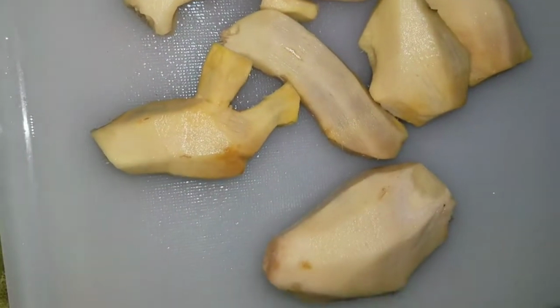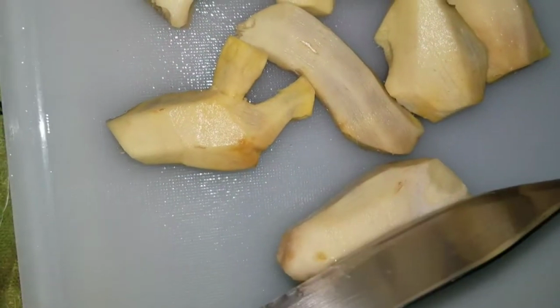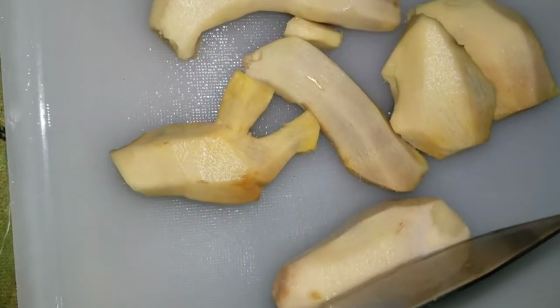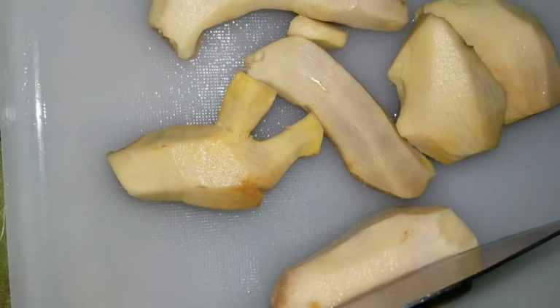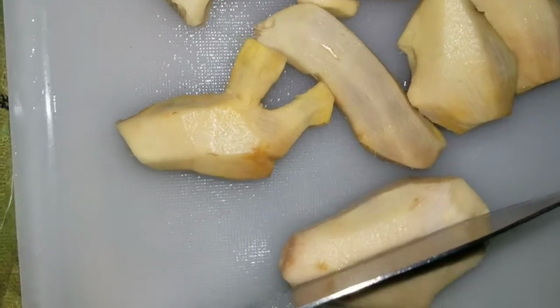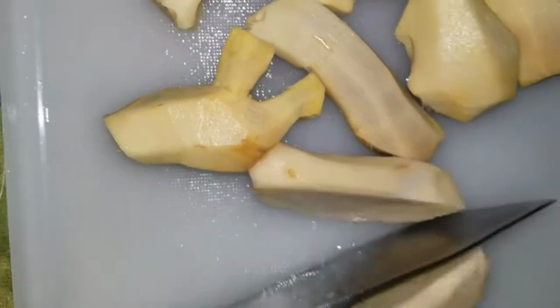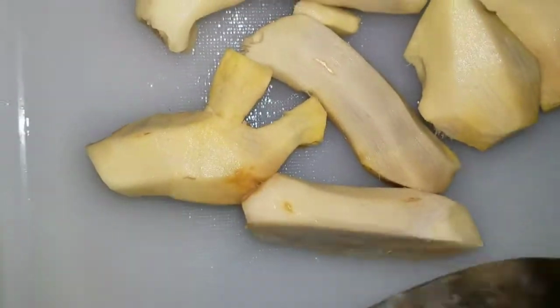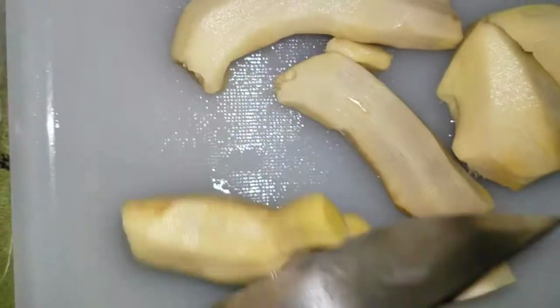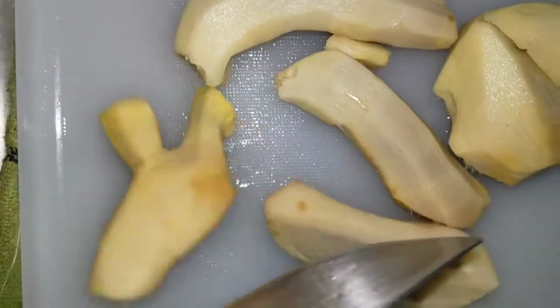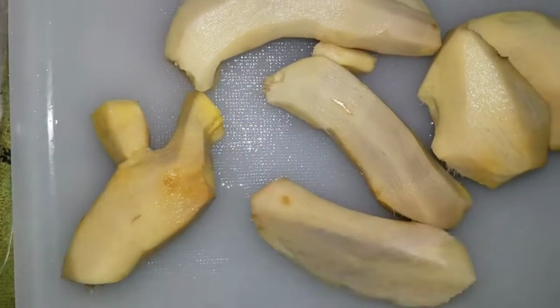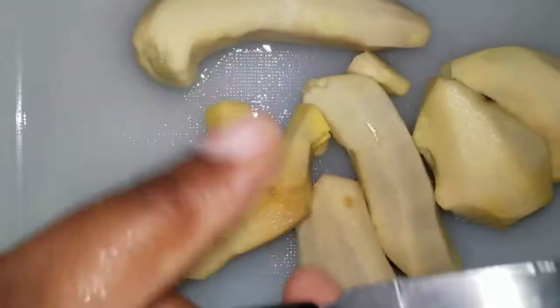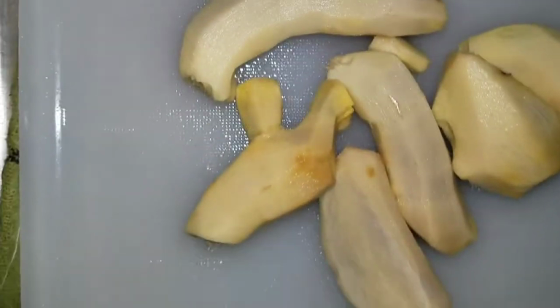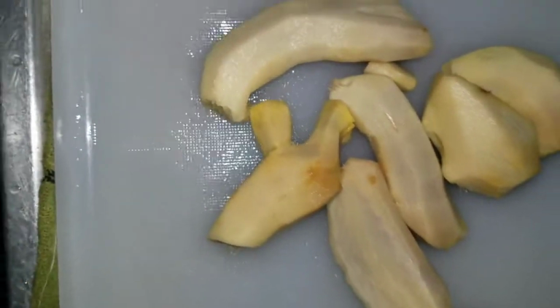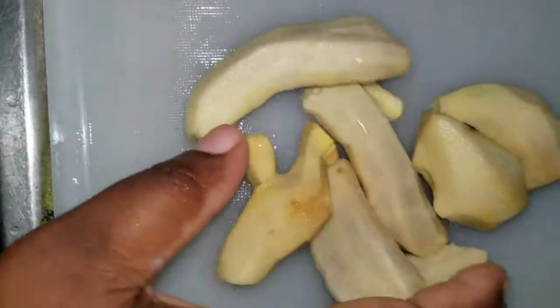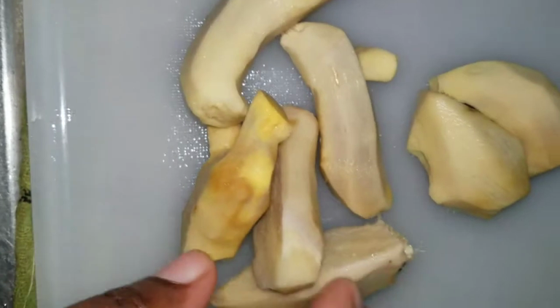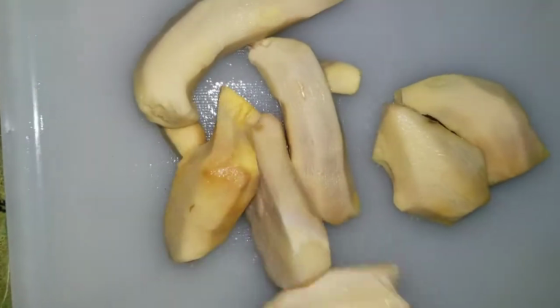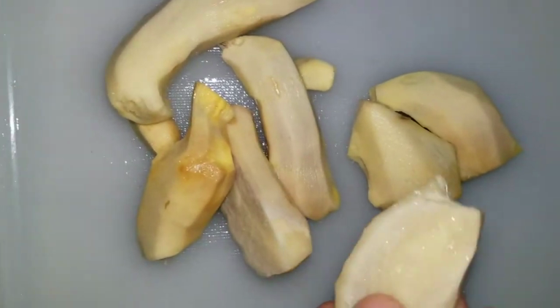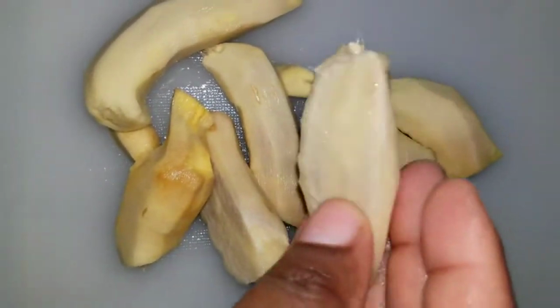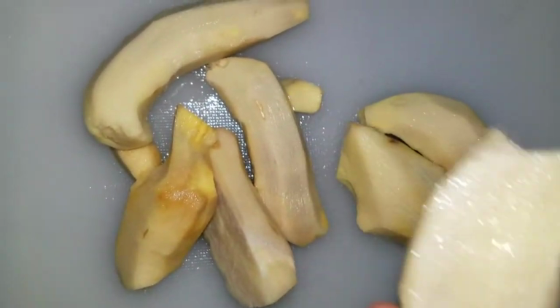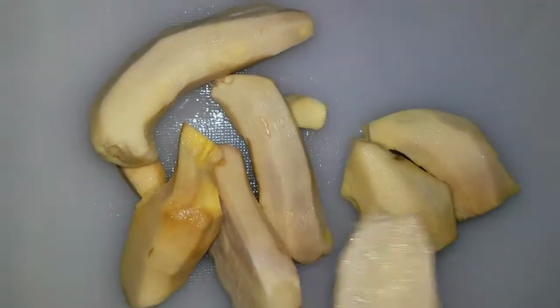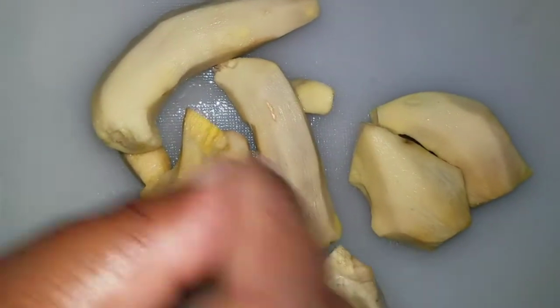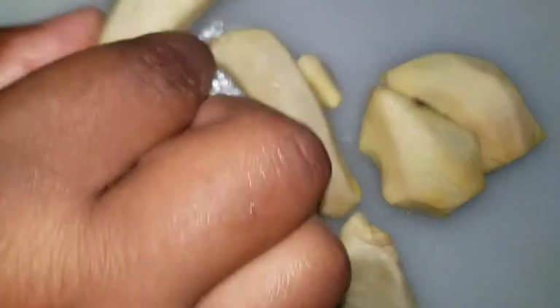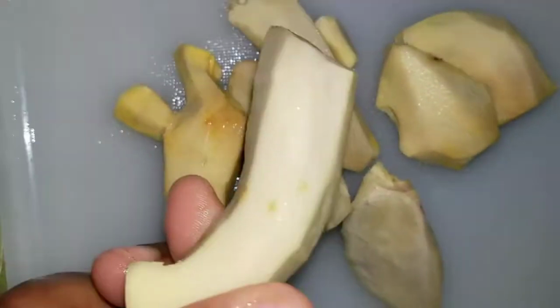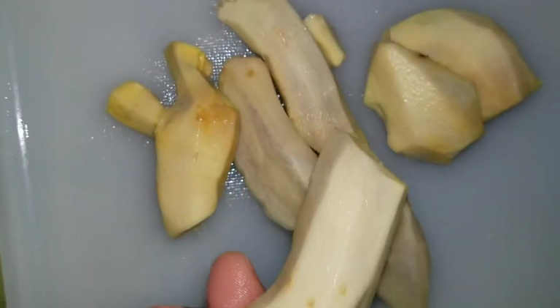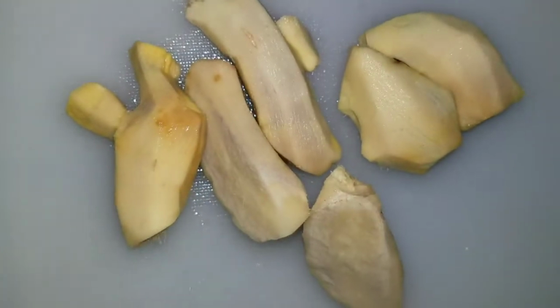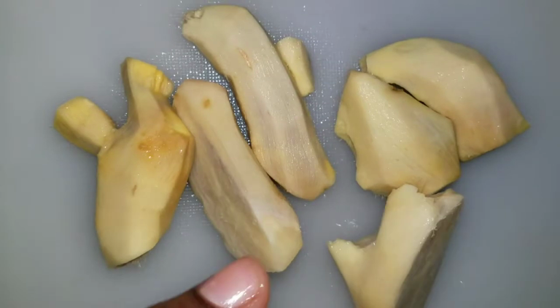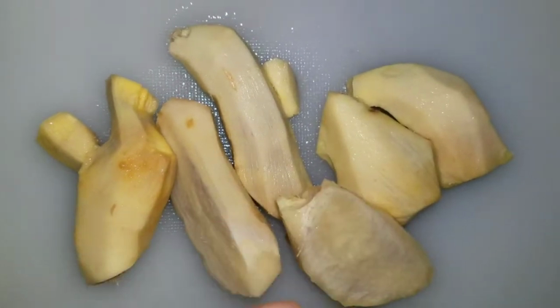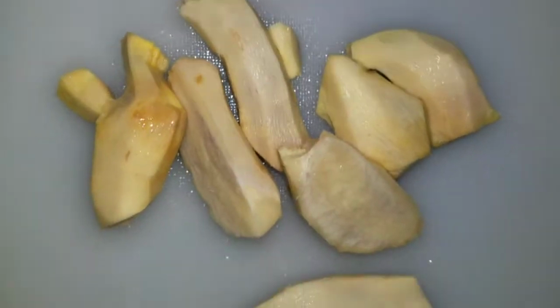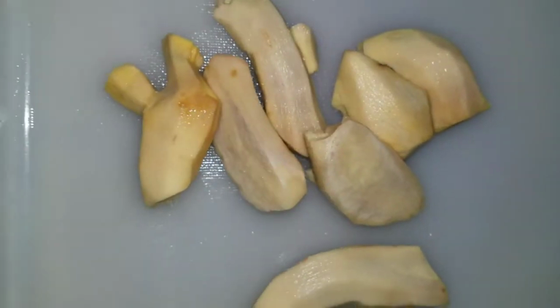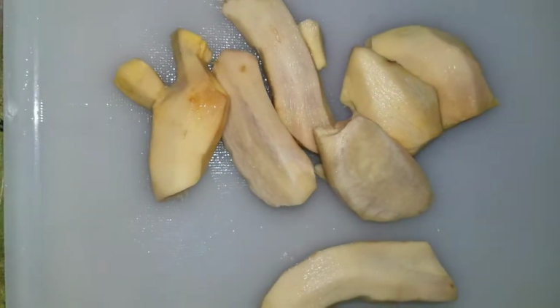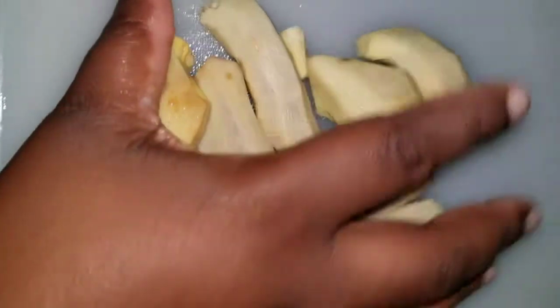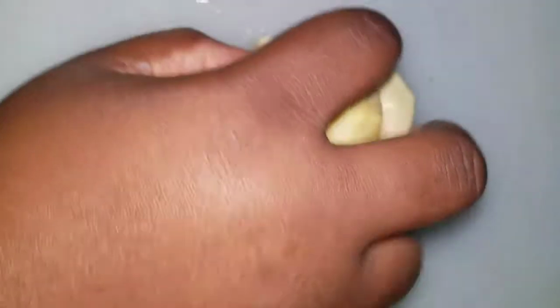You can always leave your ginger skin on if you want, but I scraped mine off. And I'm just slicing them up to put along with my pineapple skin.